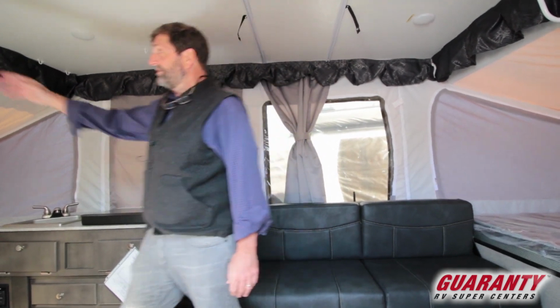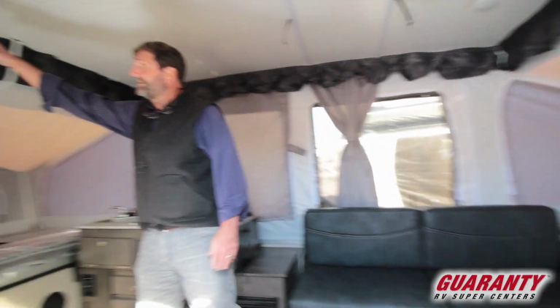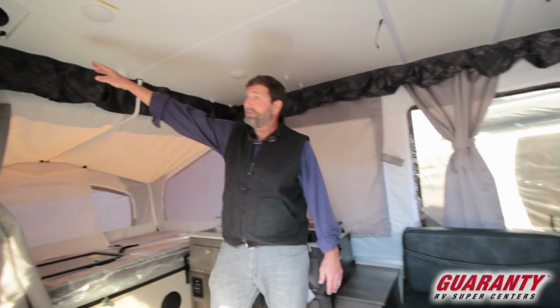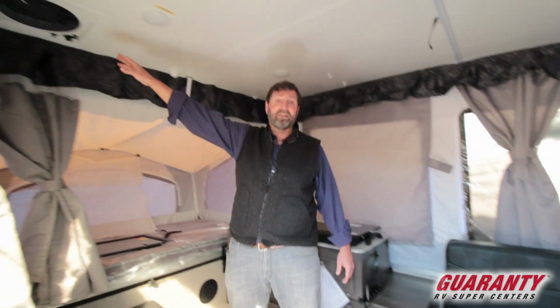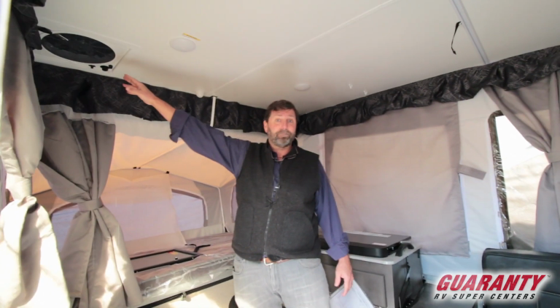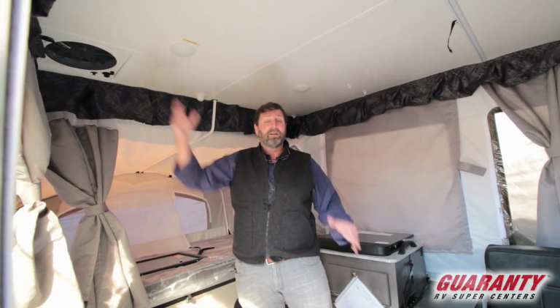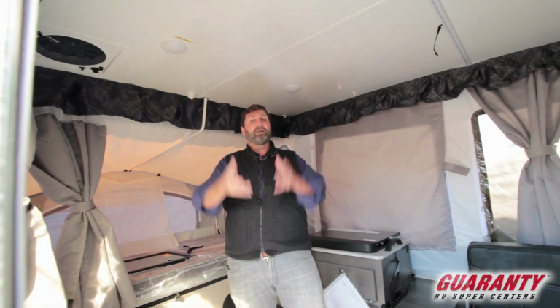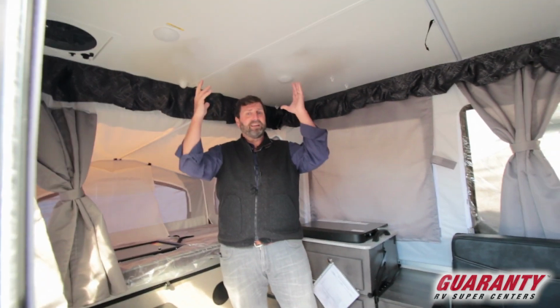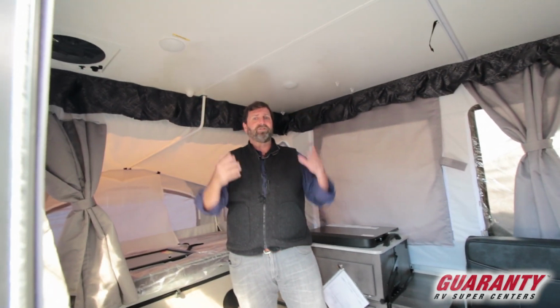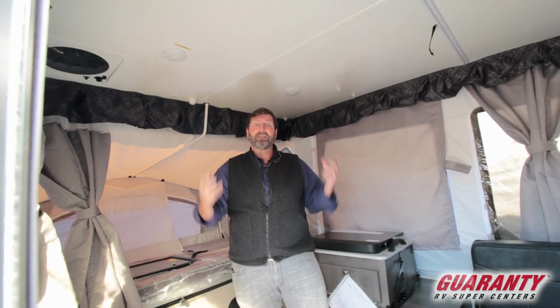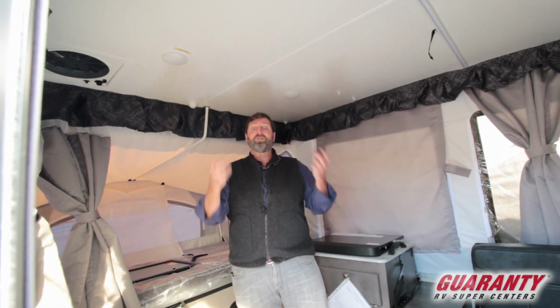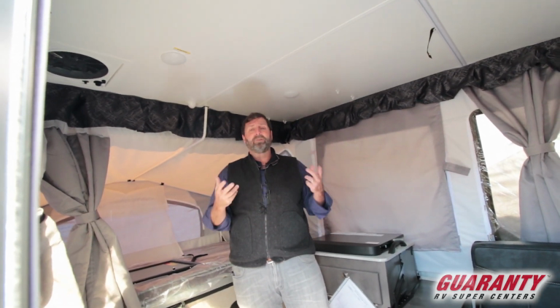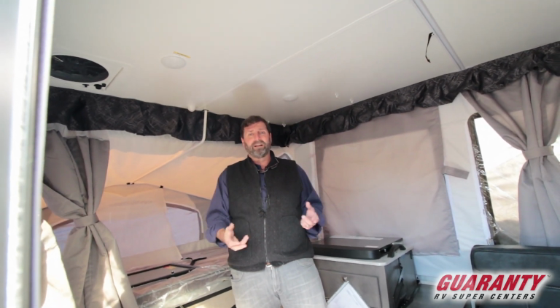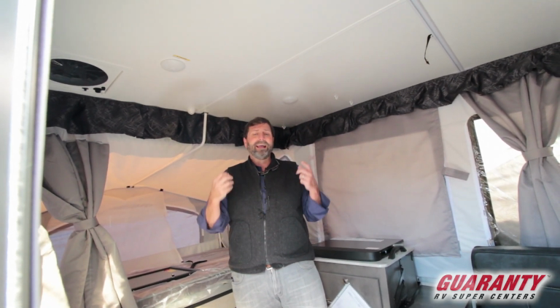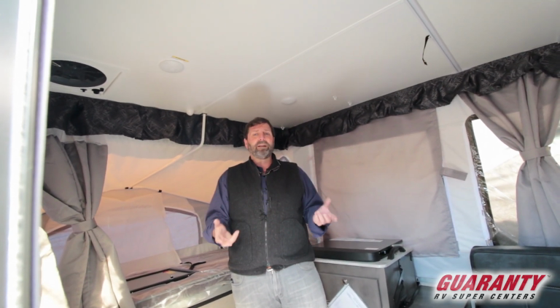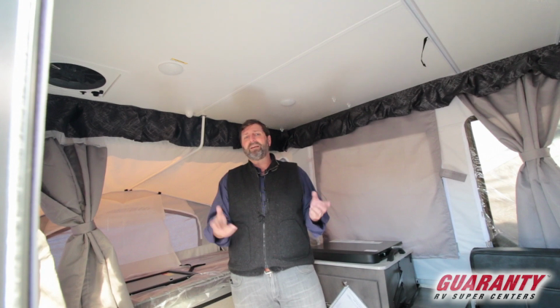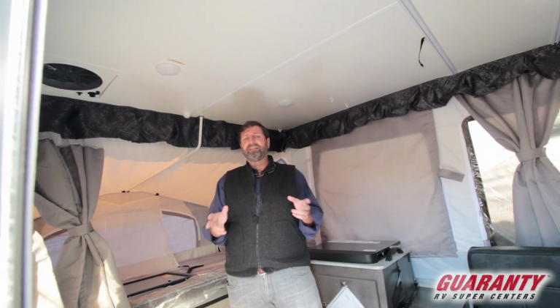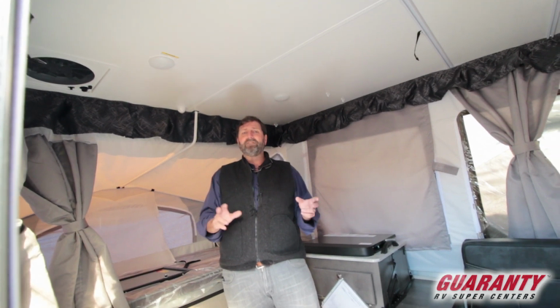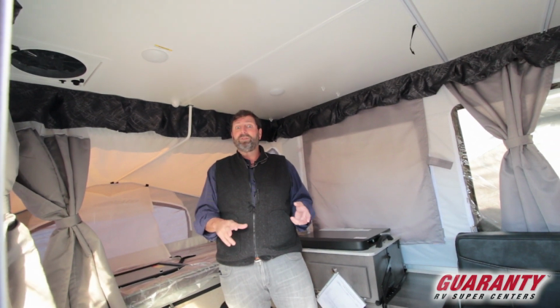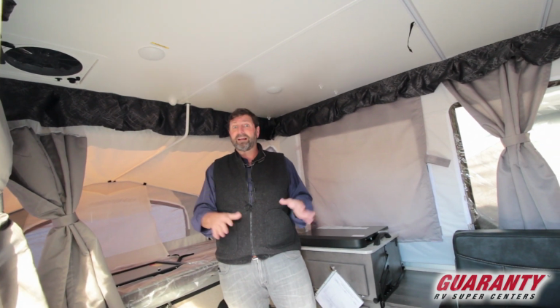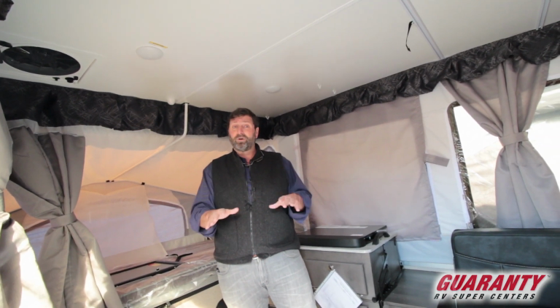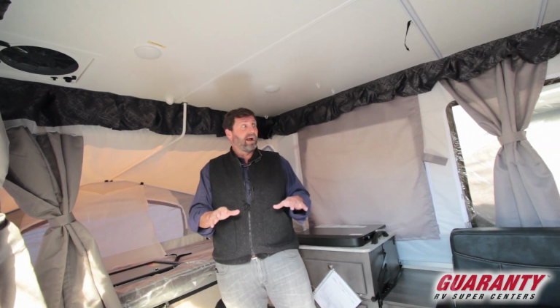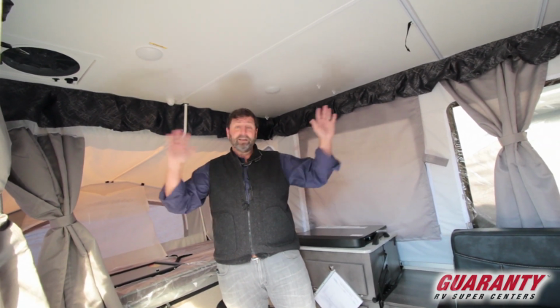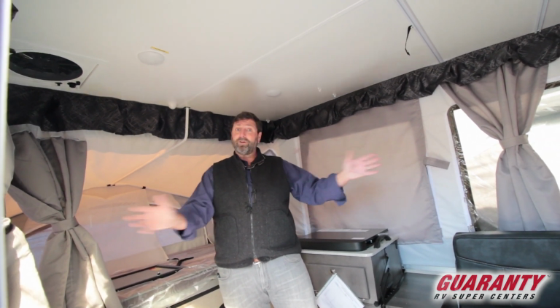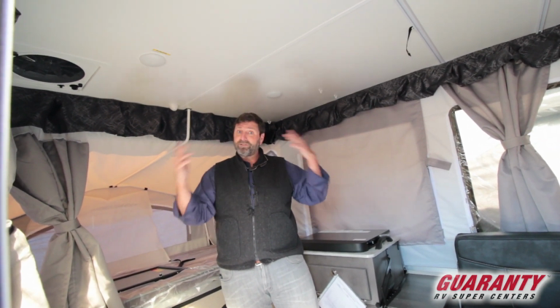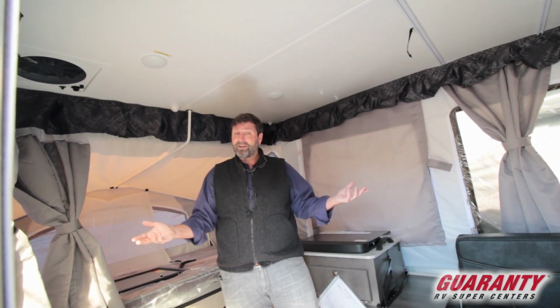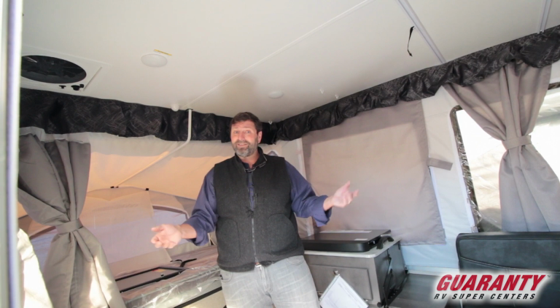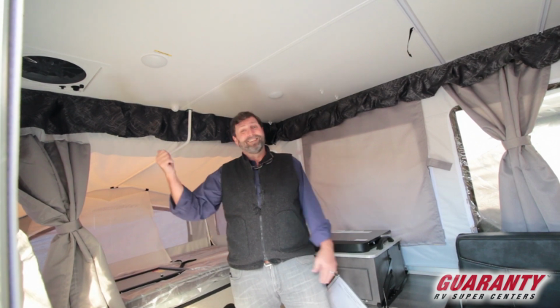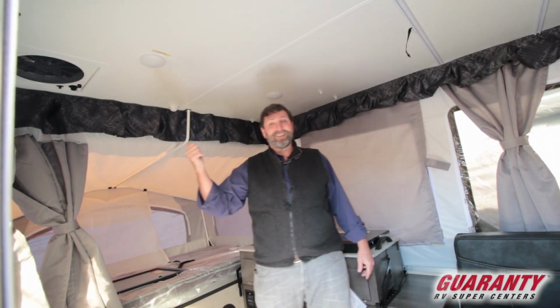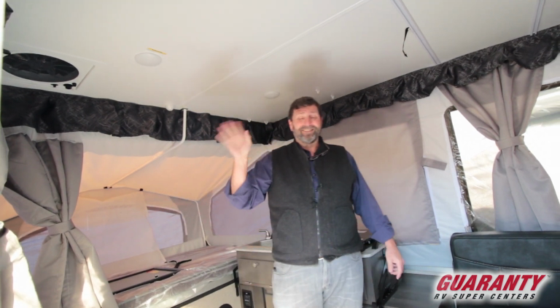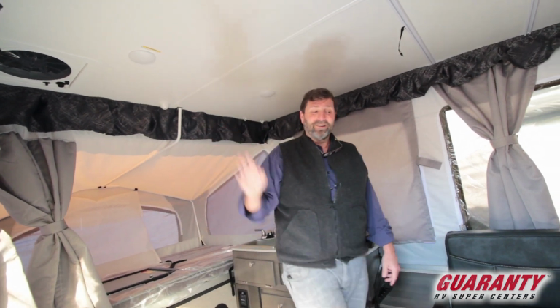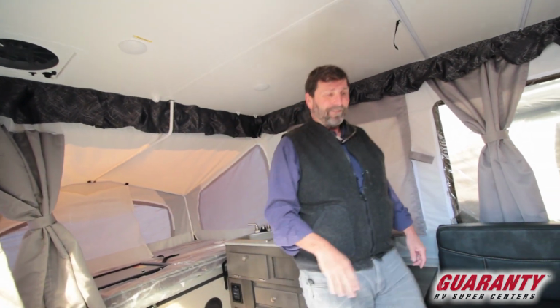This also has a high-capacity exhaust fan up here to get the moisture out of your trailer. Everybody will tell you the key thing with tent trailers is to store them dry so you don't get mildew on your canvases — and that's exactly what this does. It's very good to have that.